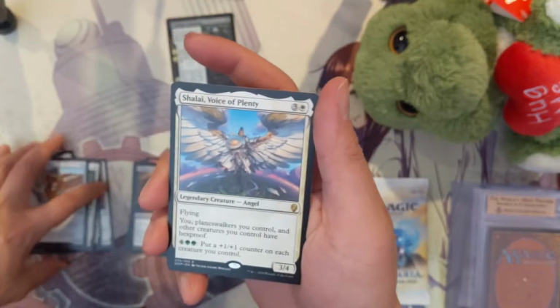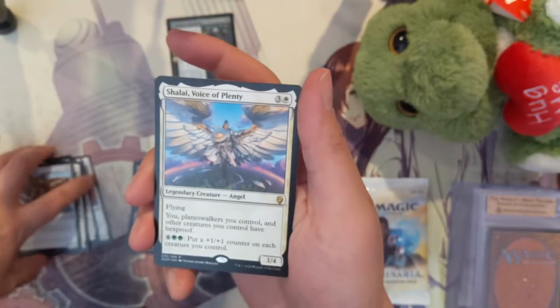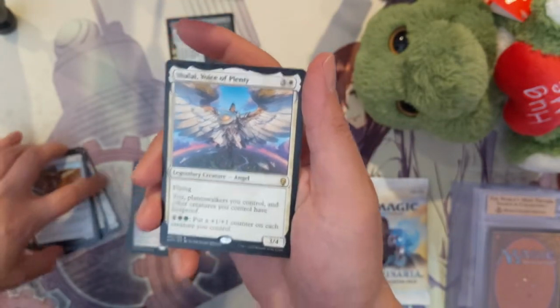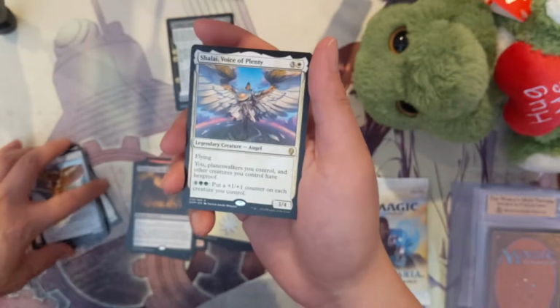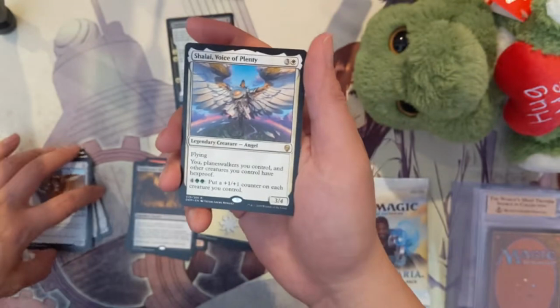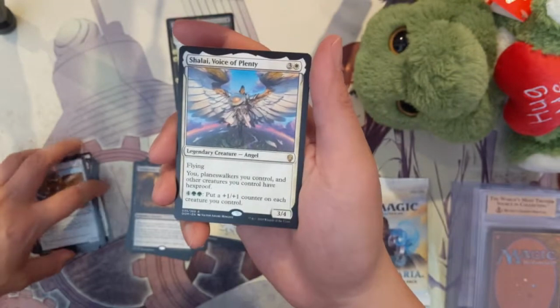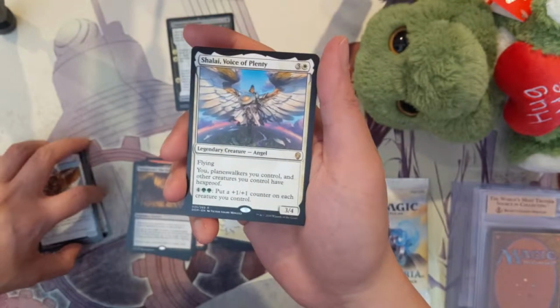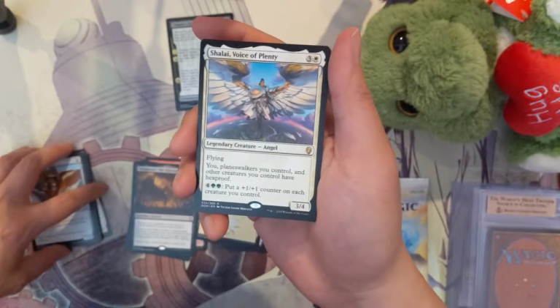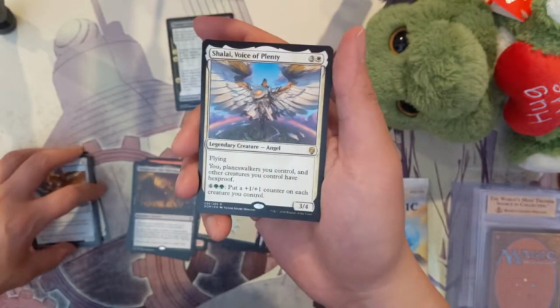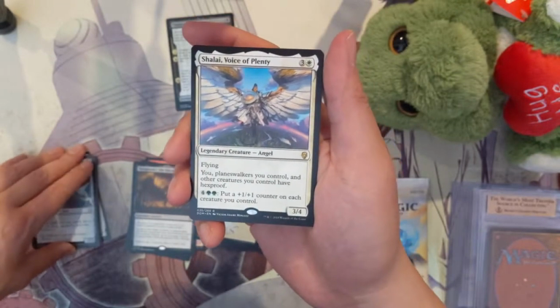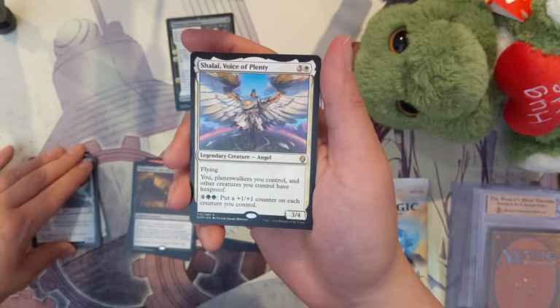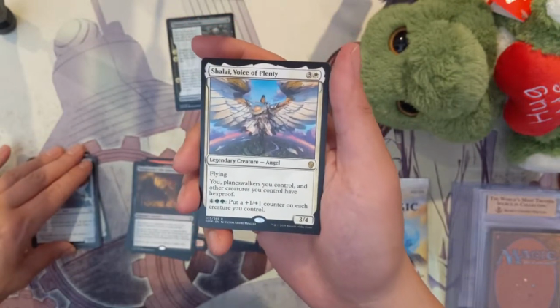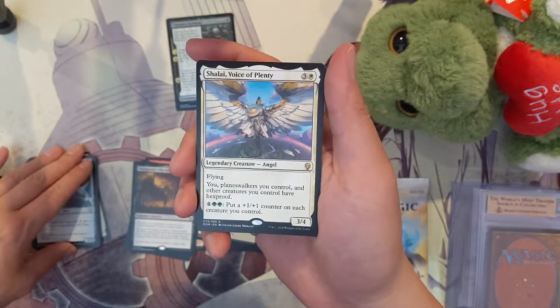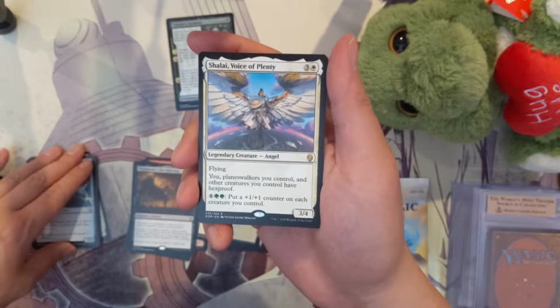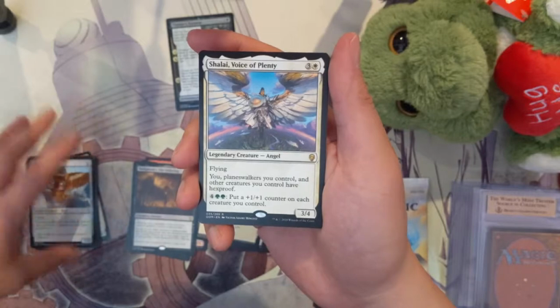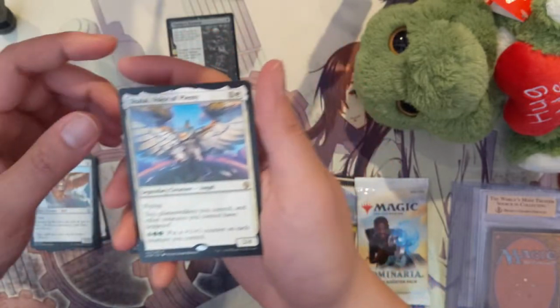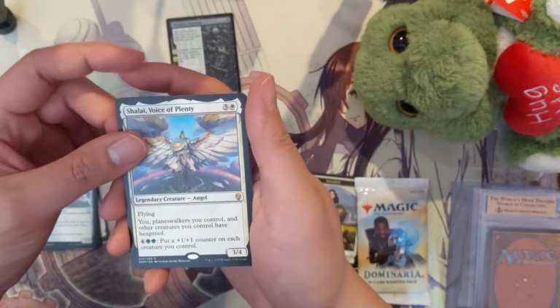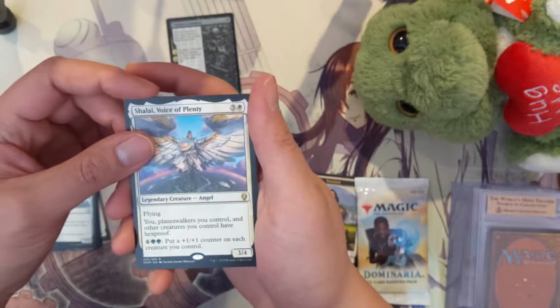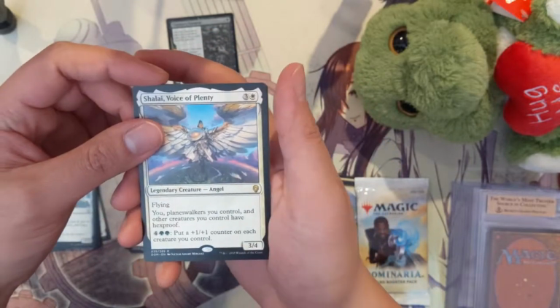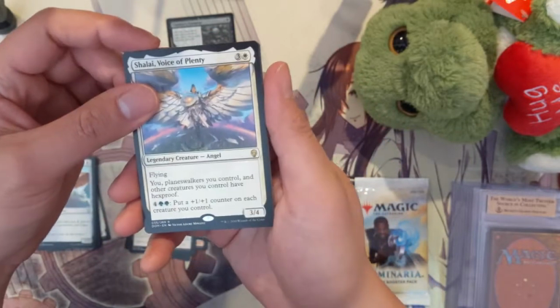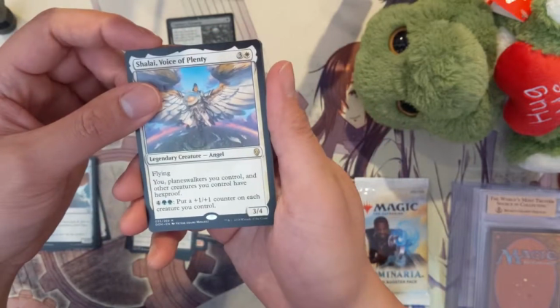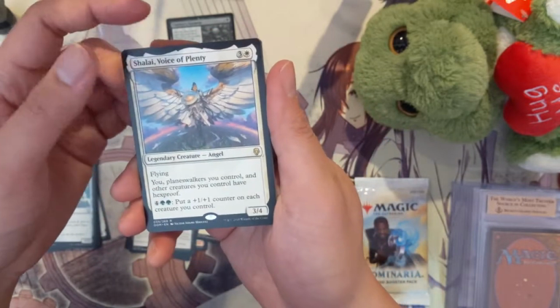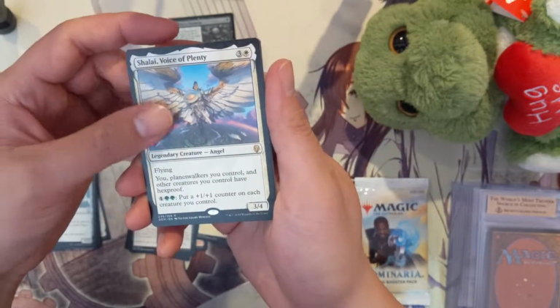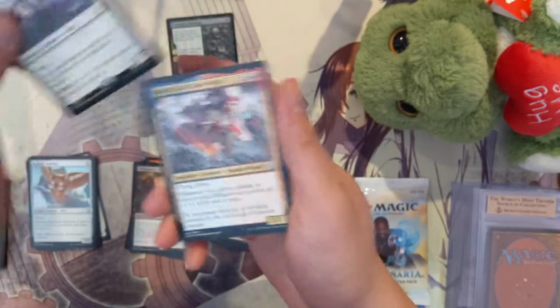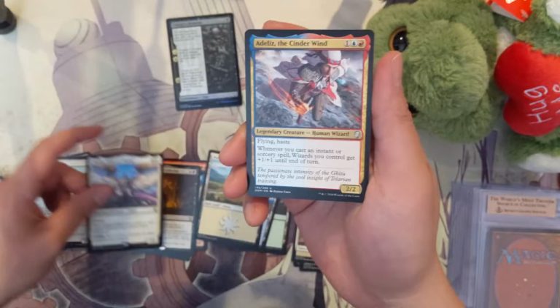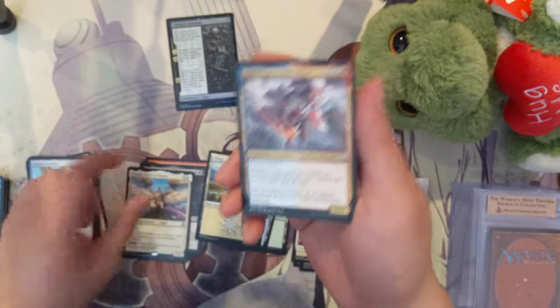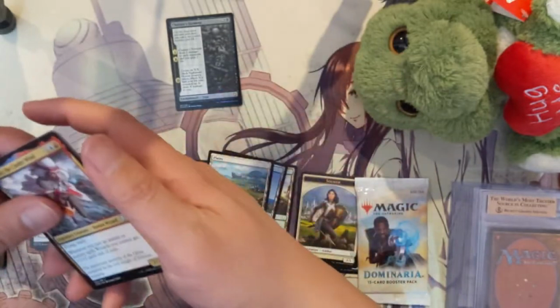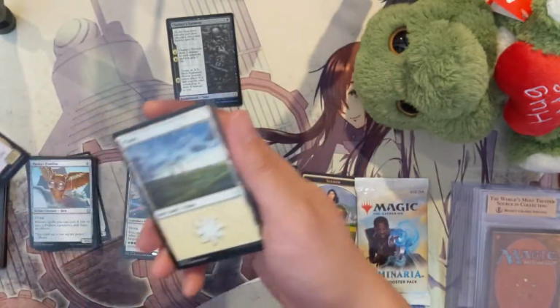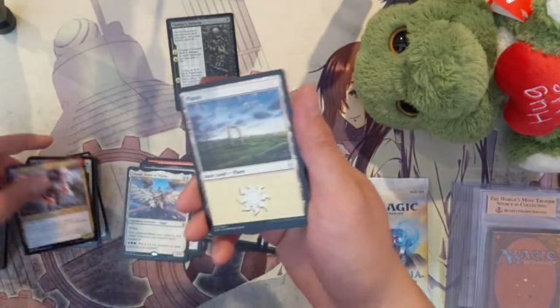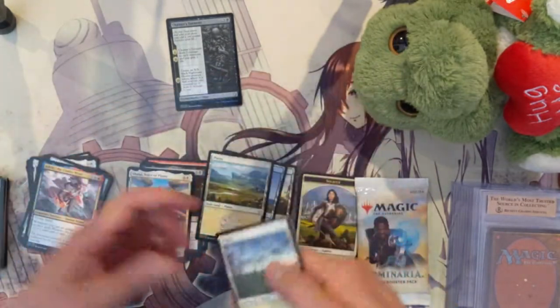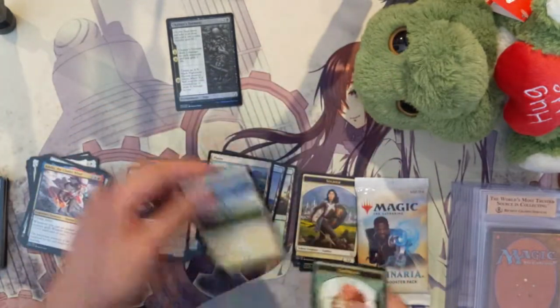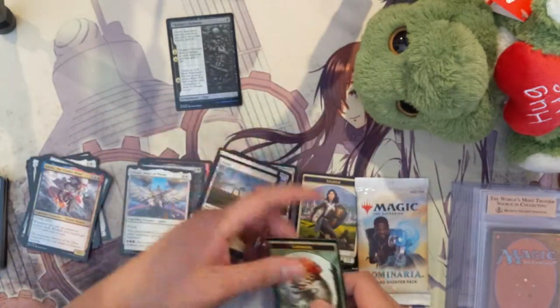And then Shalai, Voice of Plenty — what we have here is a three four, four four, flying. Your planeswalkers you control and other creatures have hexproof. And then for six, put a plus one plus one counter on each creature you control. That's a whole lot of meh.